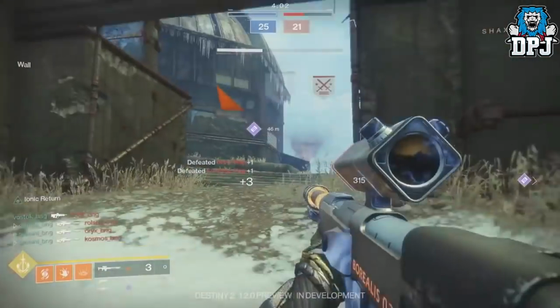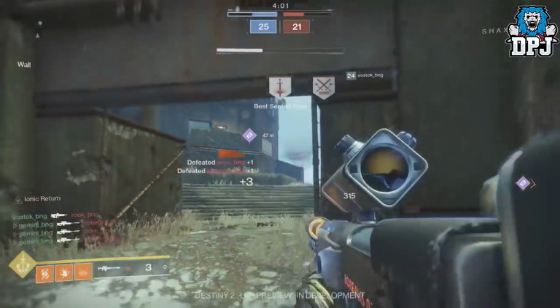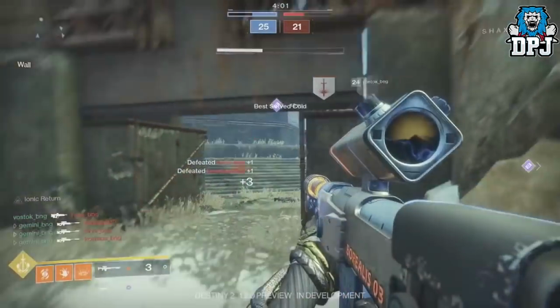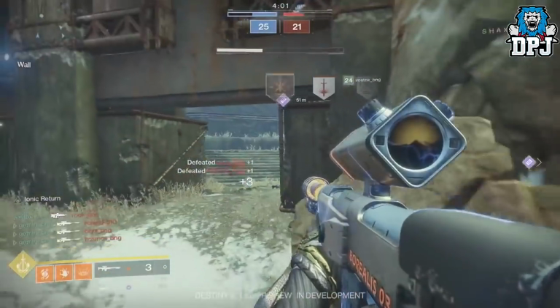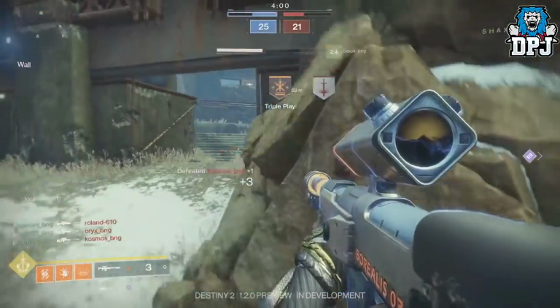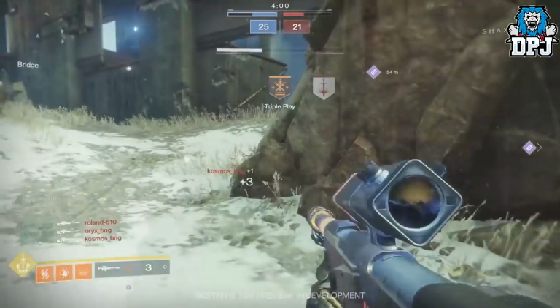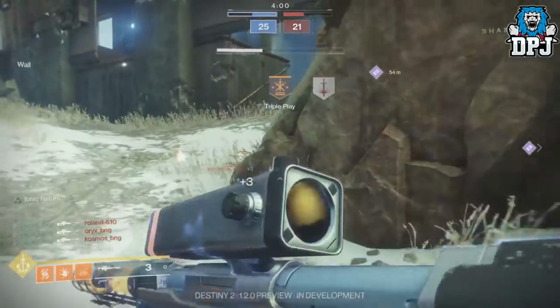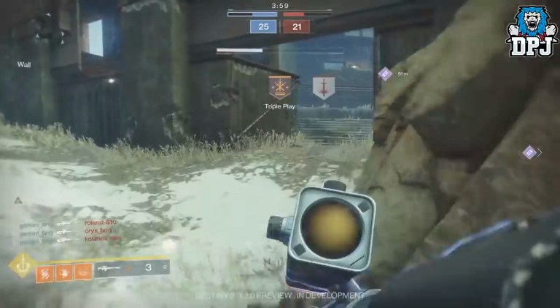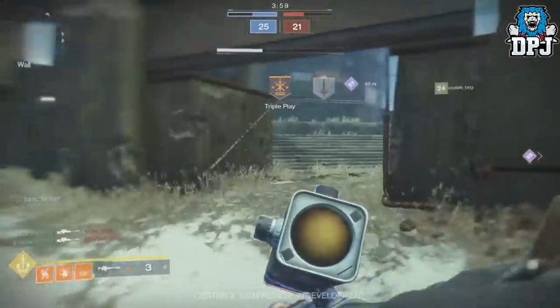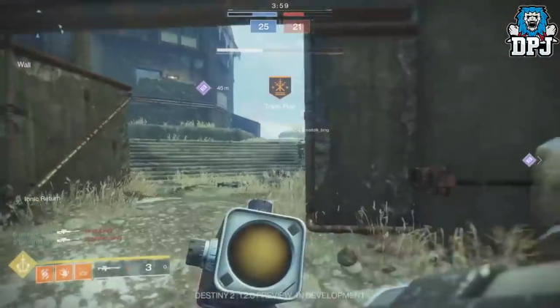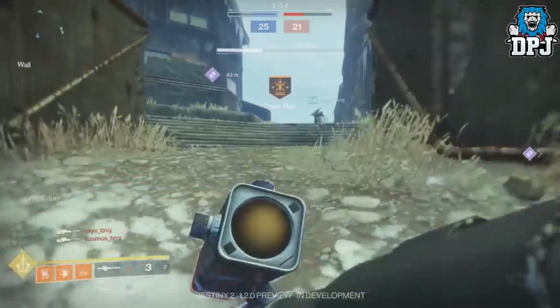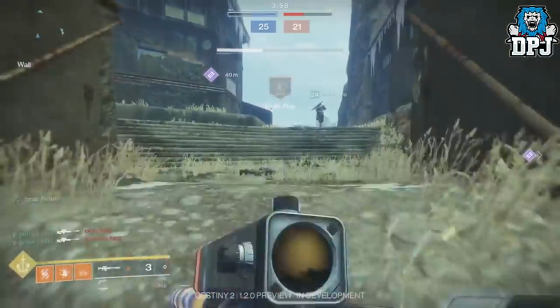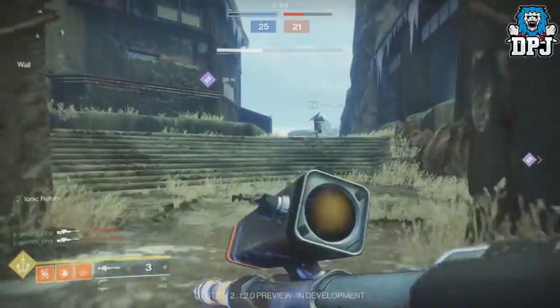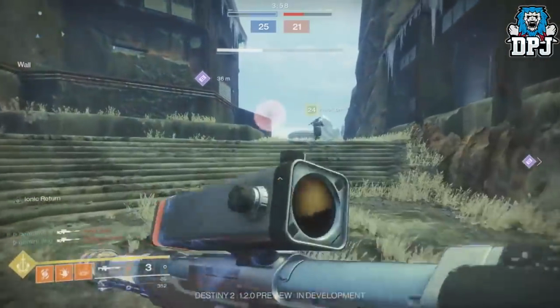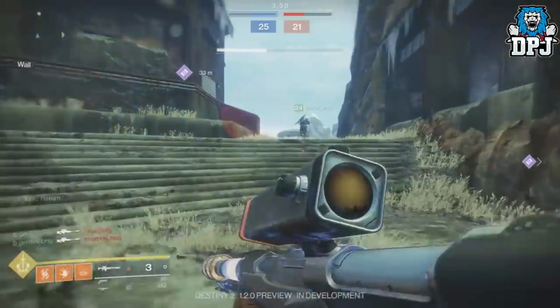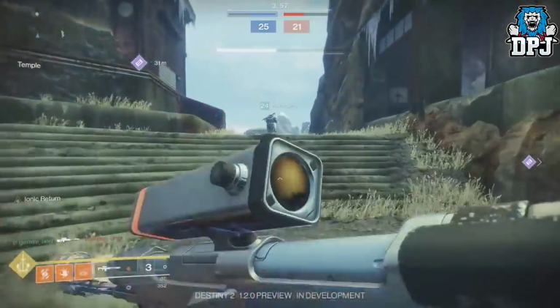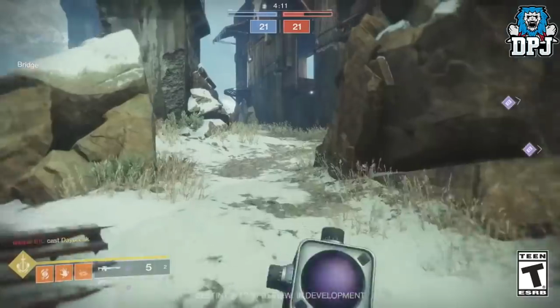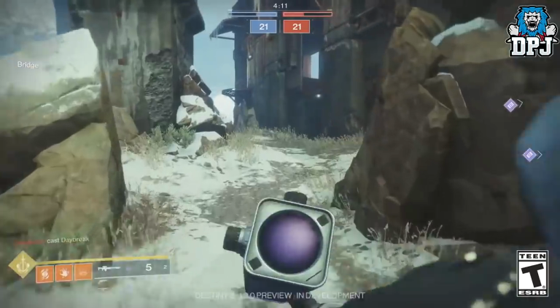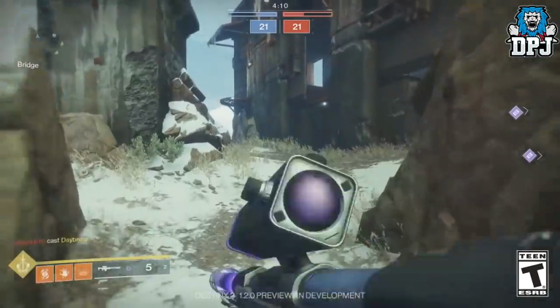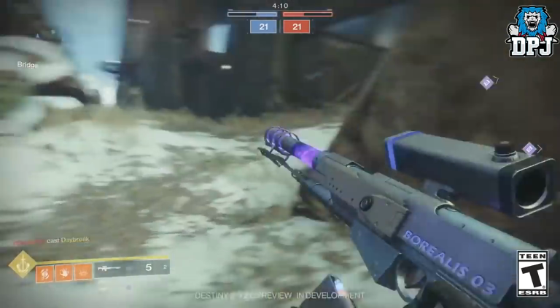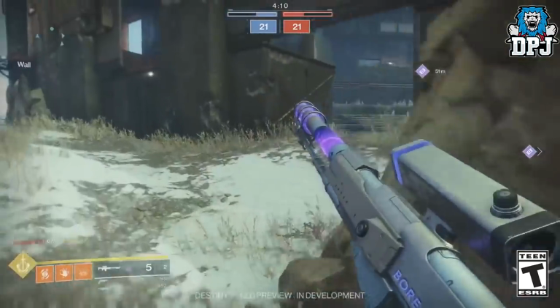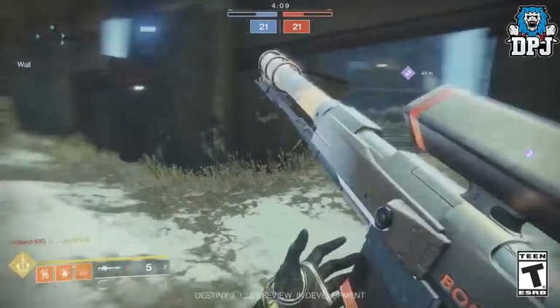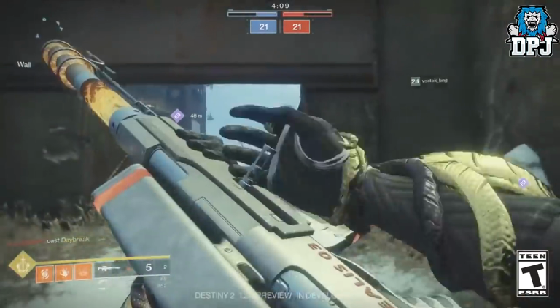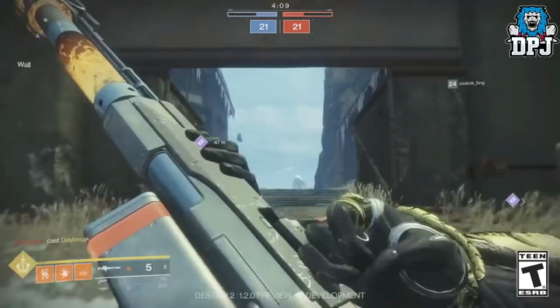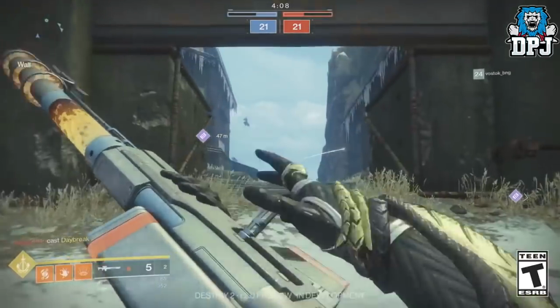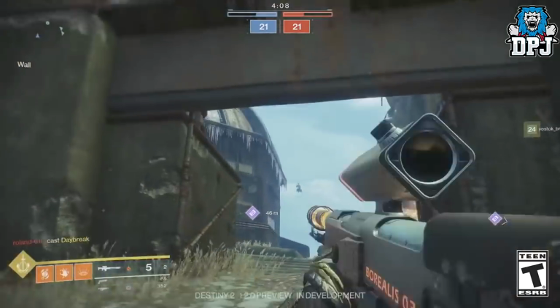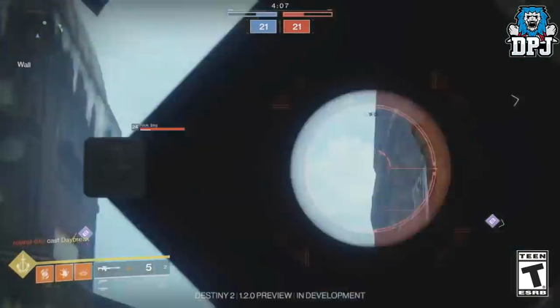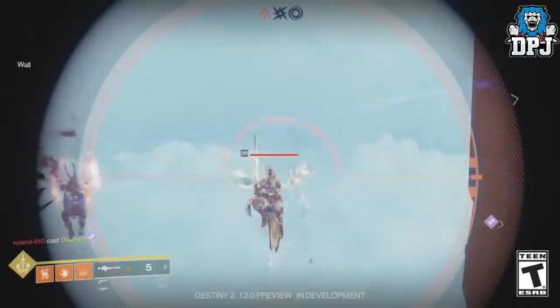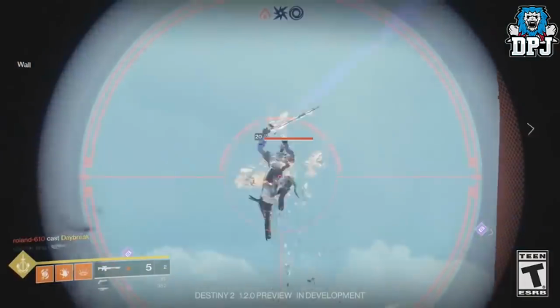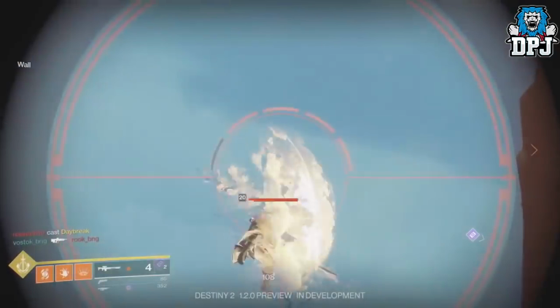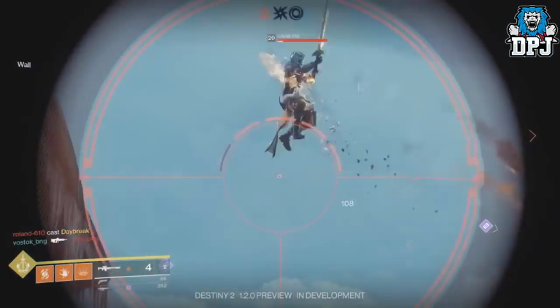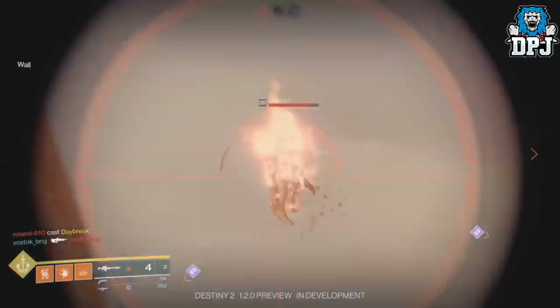This also applies in the Crucible — if you use a void round to break the shield of an enemy Sentinel Titan actively using their super, you get double damage sniper rounds, which is a one-hit kill to the body until you die or reload. It's rare to pull off and requires predictive awareness, but skilled players will make amazing plays with this weapon. Changes are great, but I'm useless with a sniper rifle in PvP, so I'd still rather use the Hard Light — but that's just me.